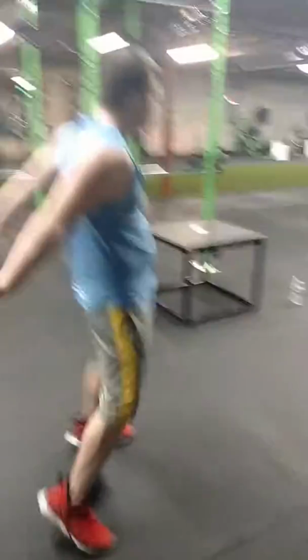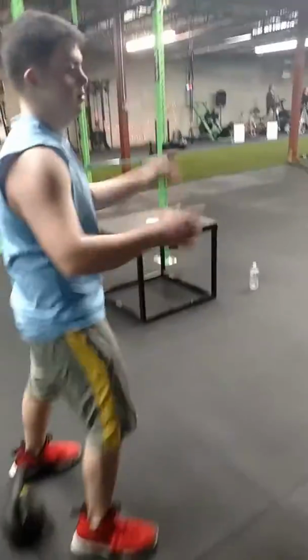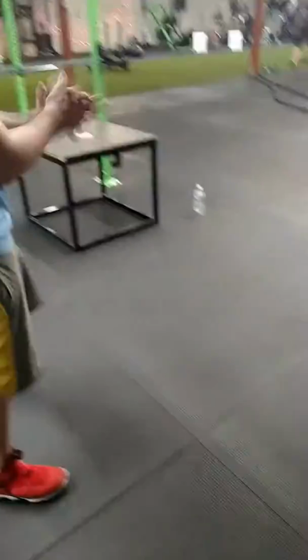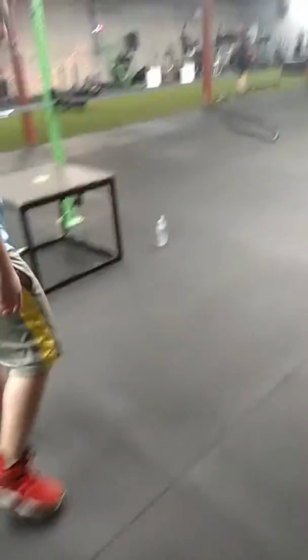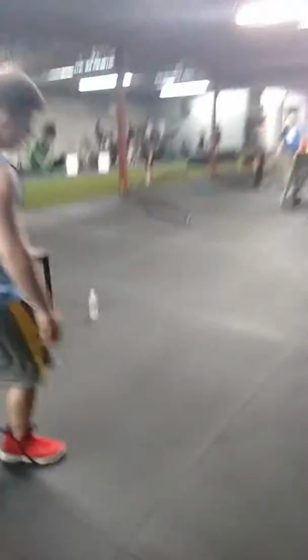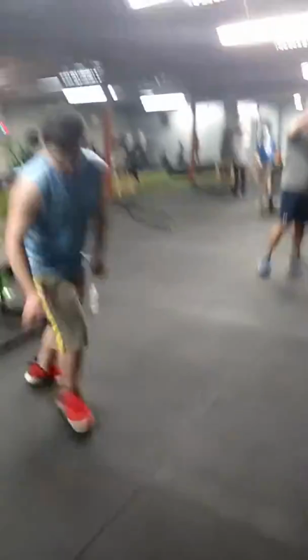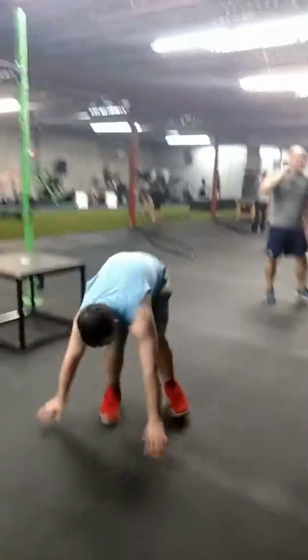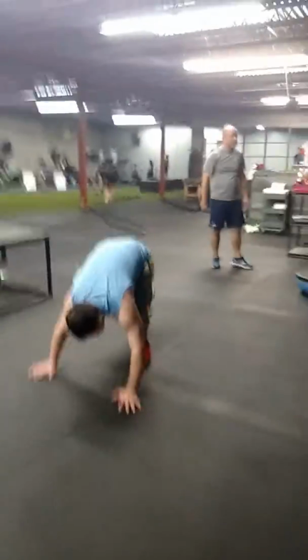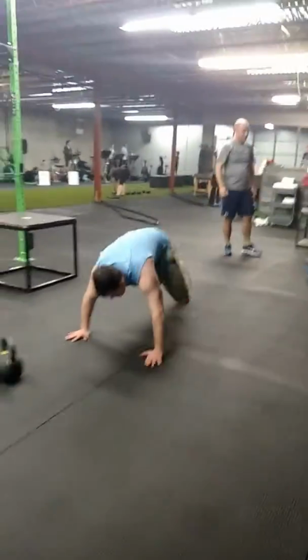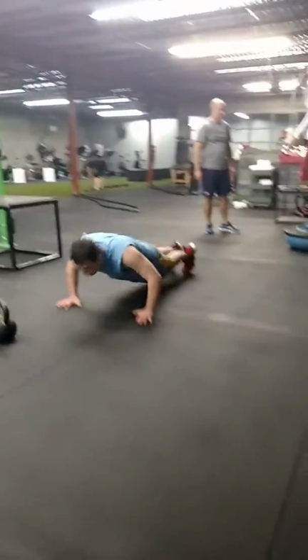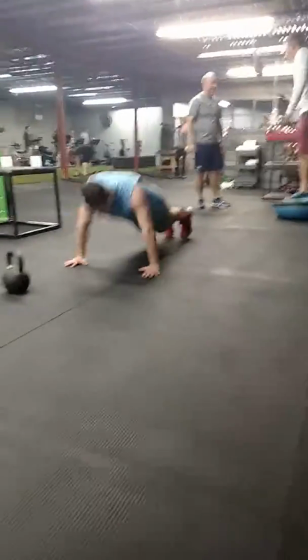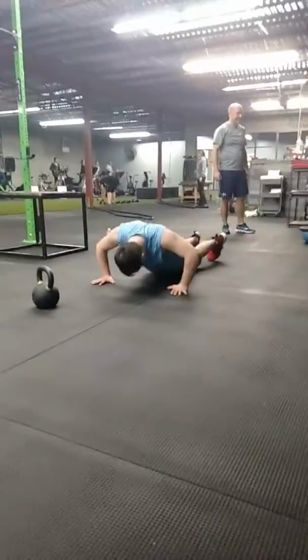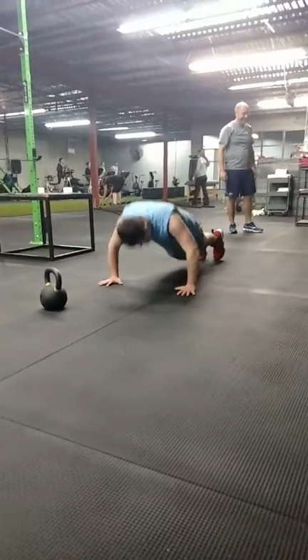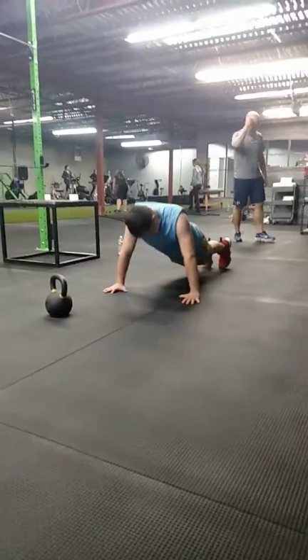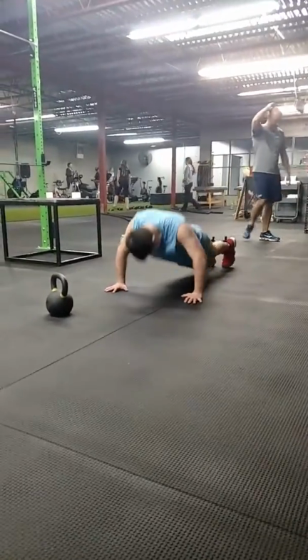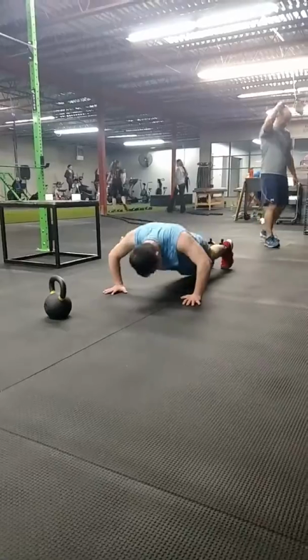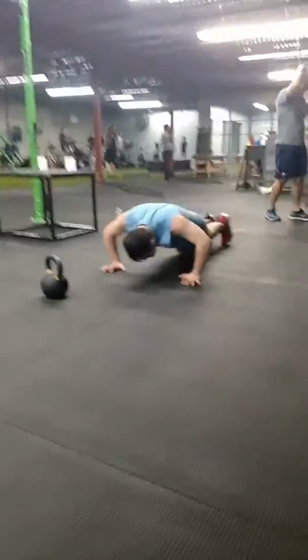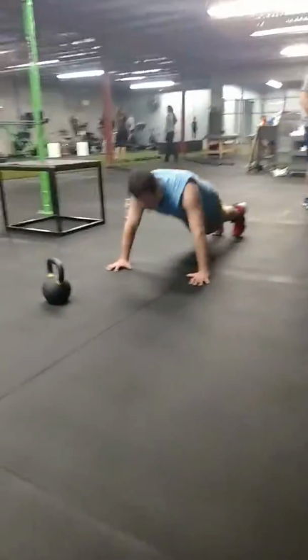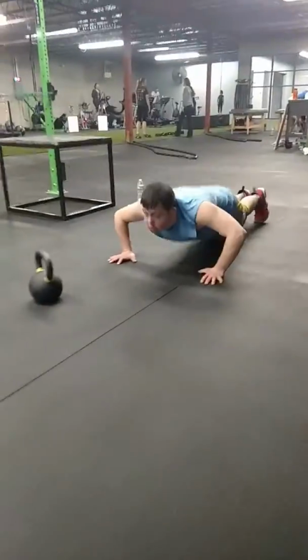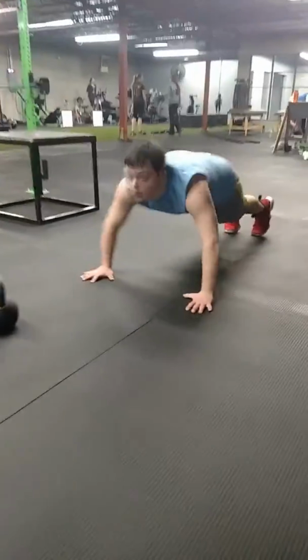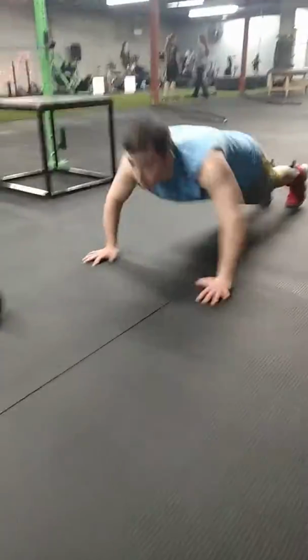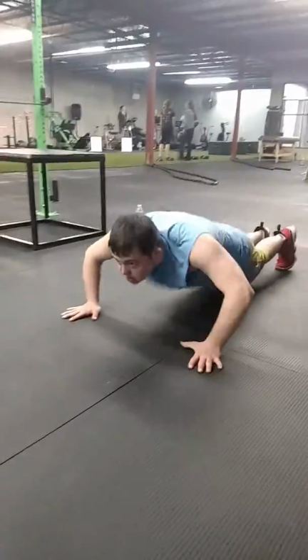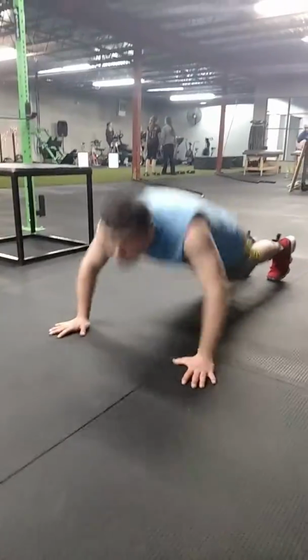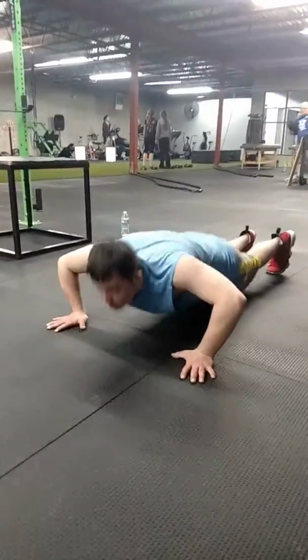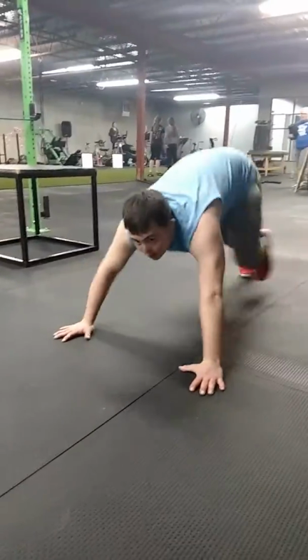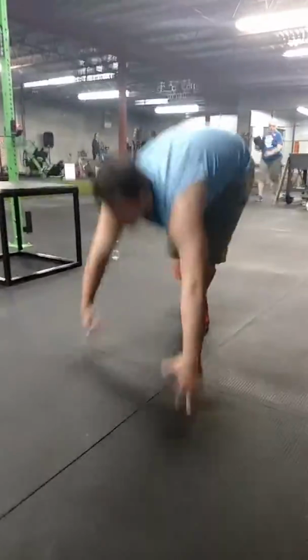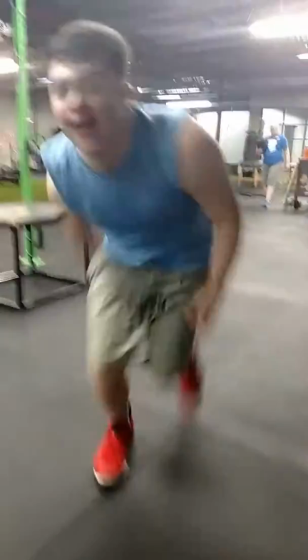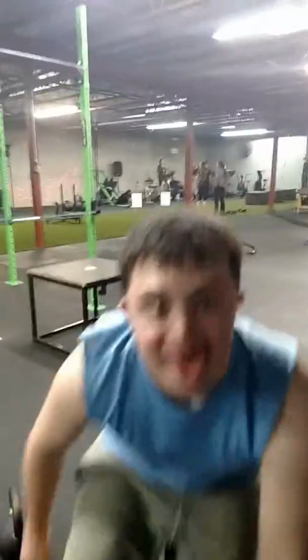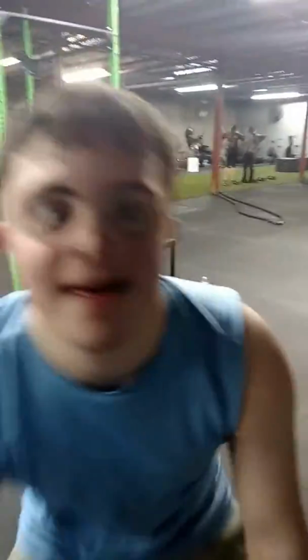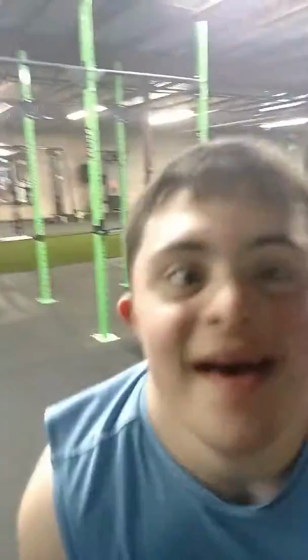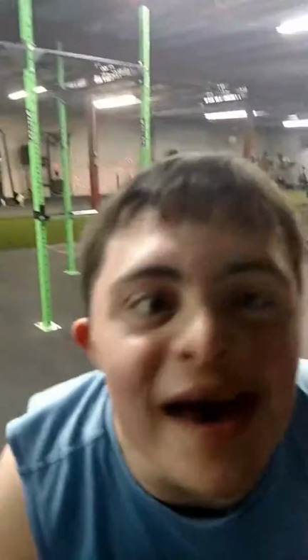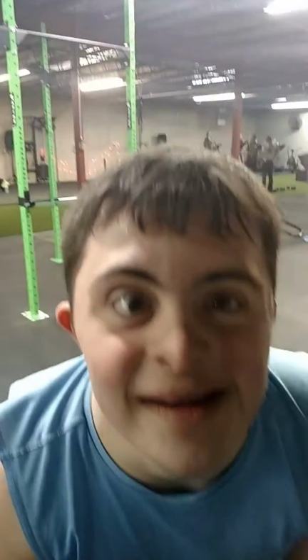Push-ups — 10 push-ups right on the ground, let's go. 1, 2, 3, 4, 5, 6, 7, 8, 9, 10. Later, YouTubers!